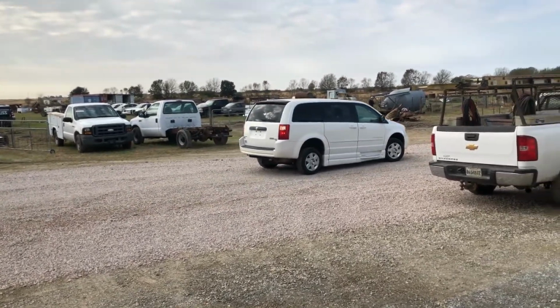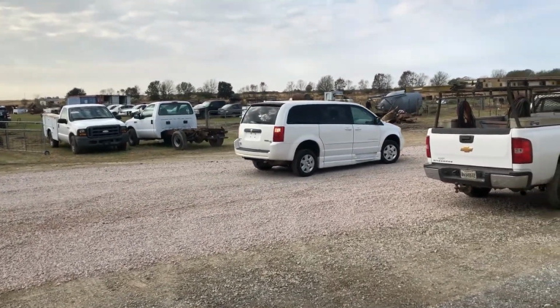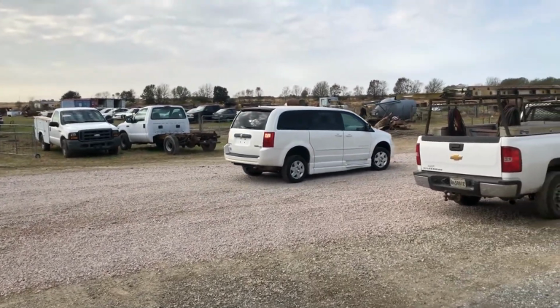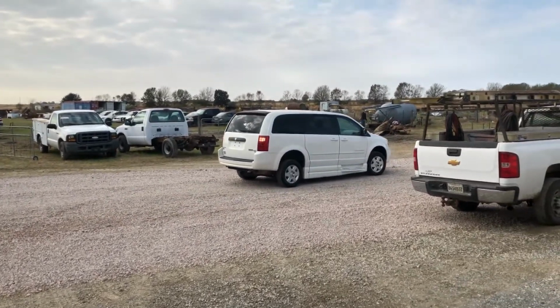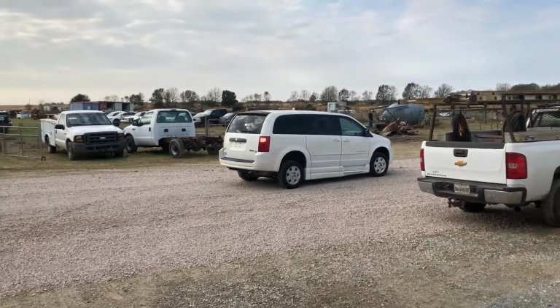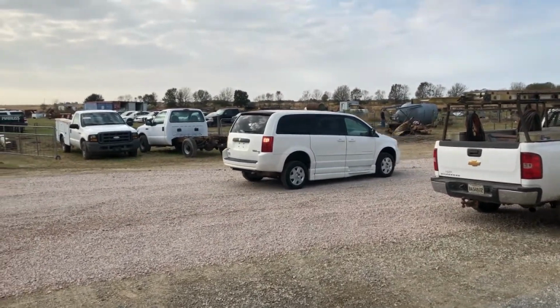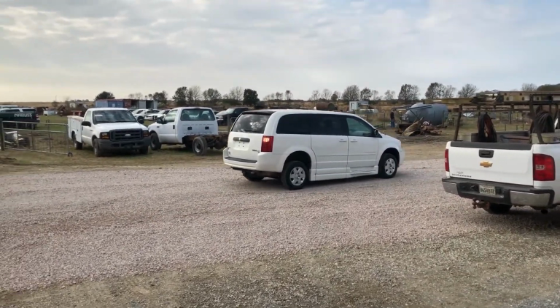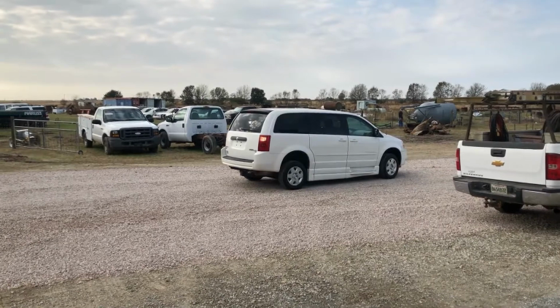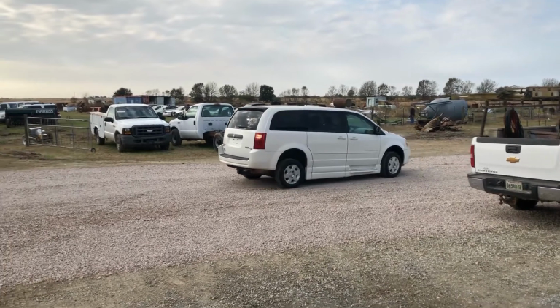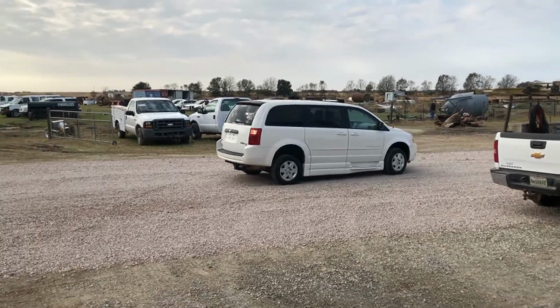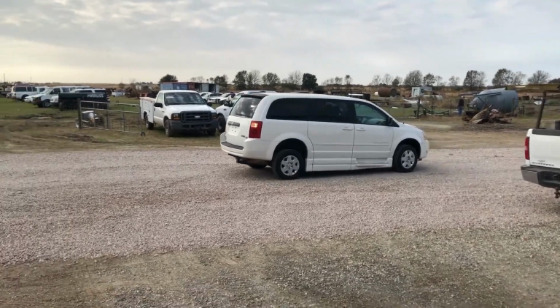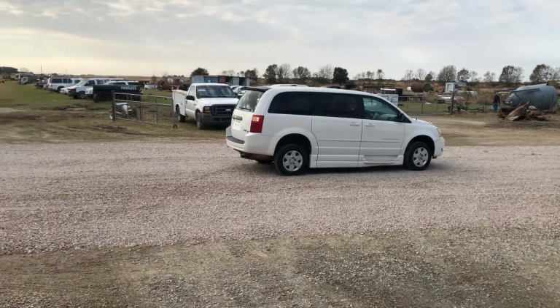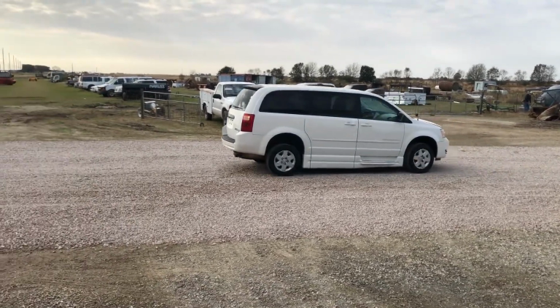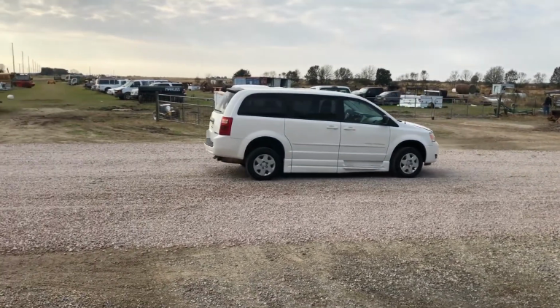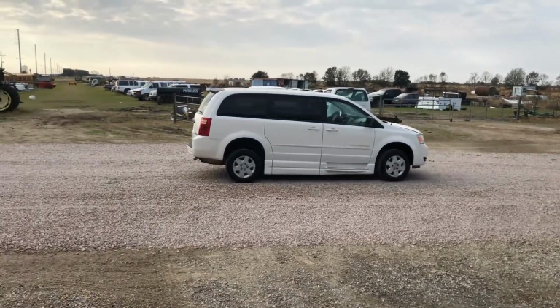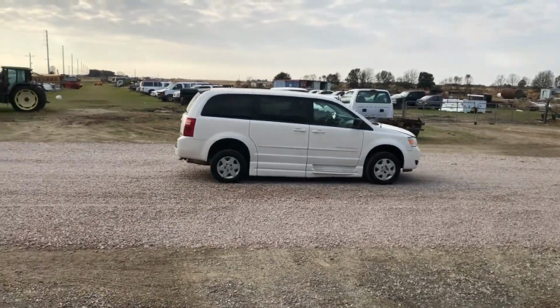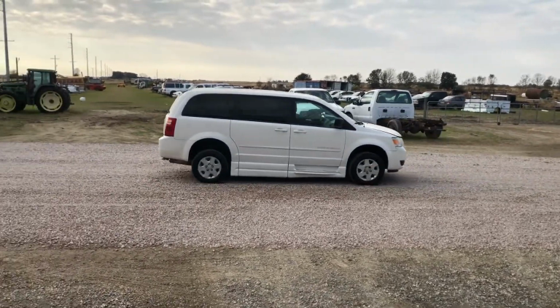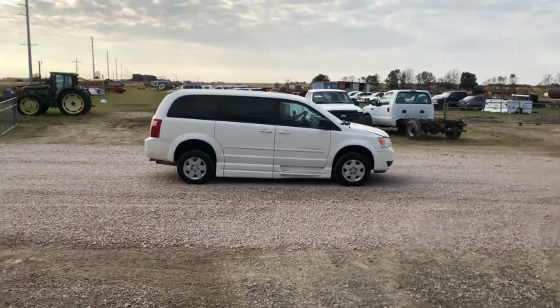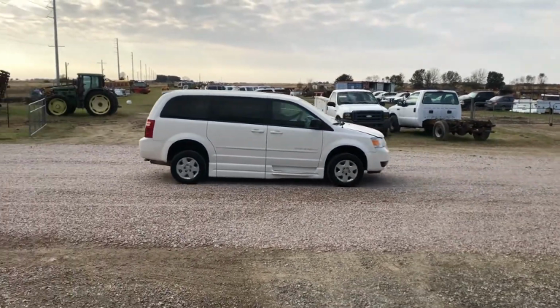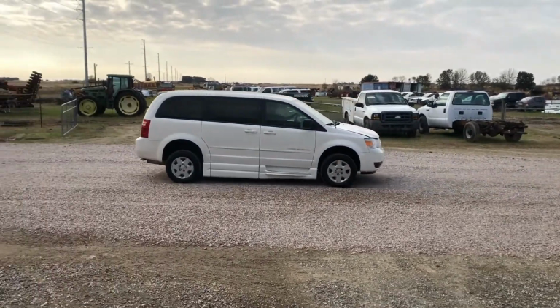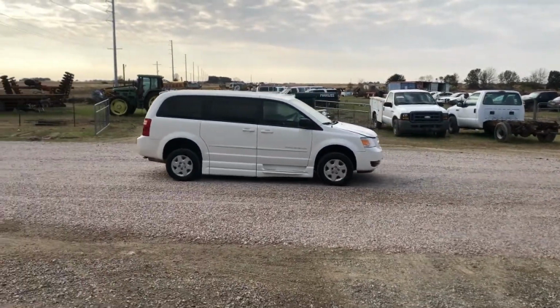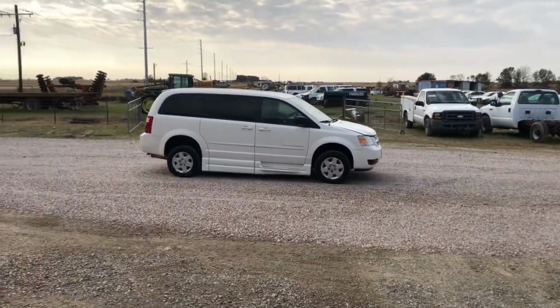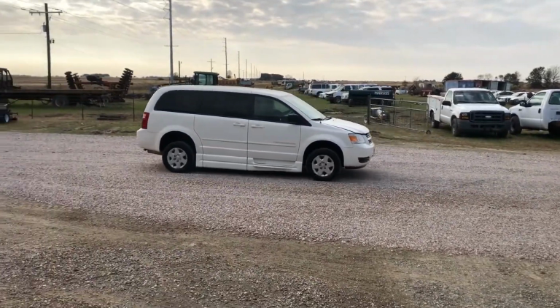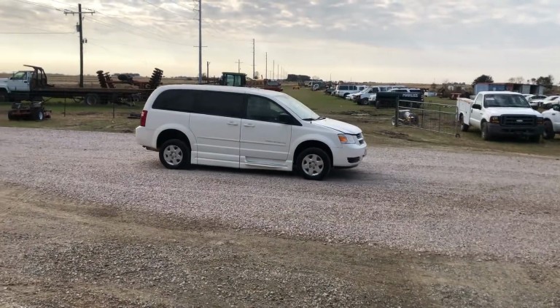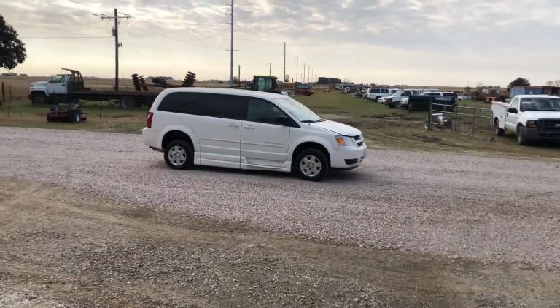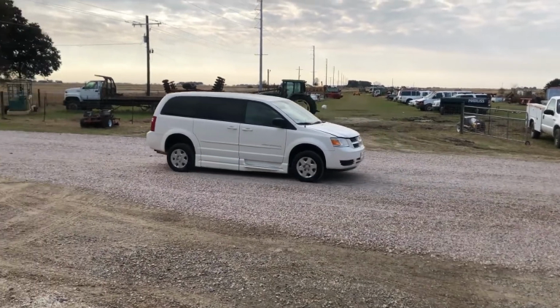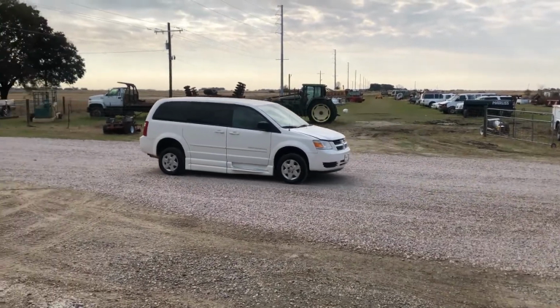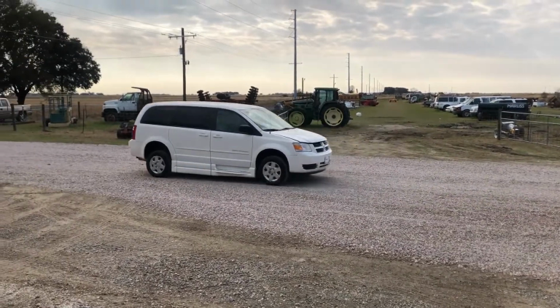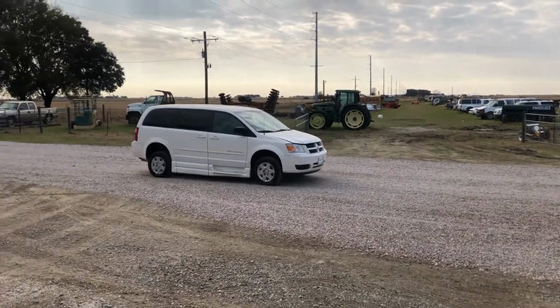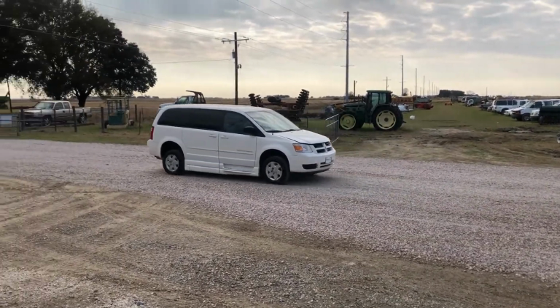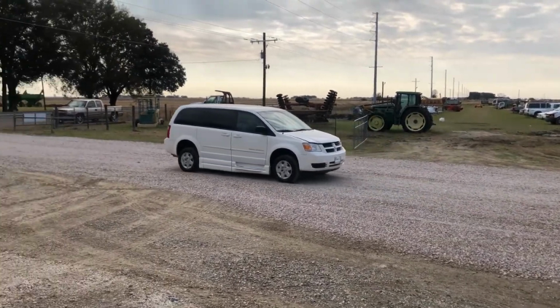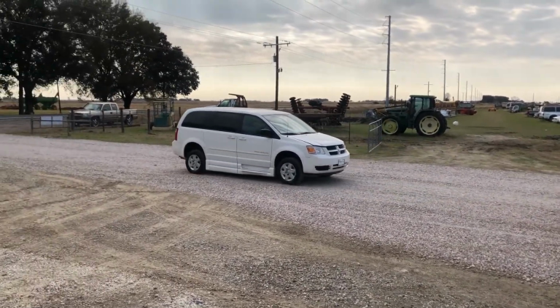It cranks up and runs and drives. It has the backup beepers — you saw it go forward, you see it going in reverse. So far this van hasn't given us any issues. It drove in from about 40 miles away.